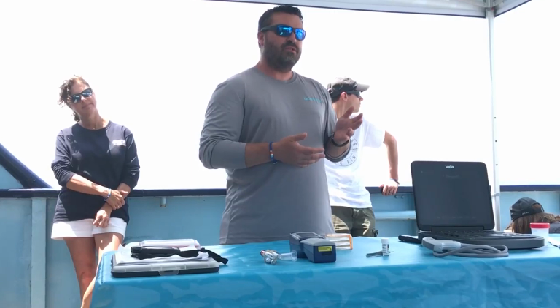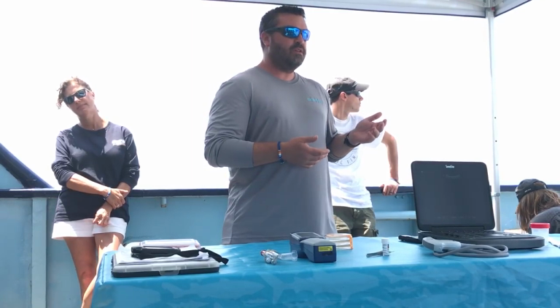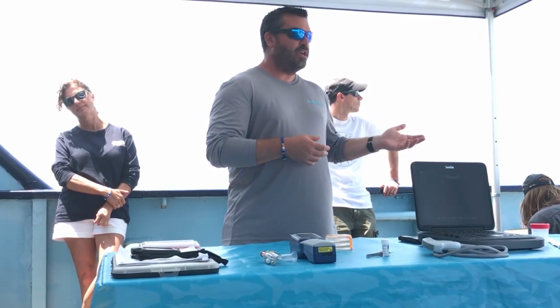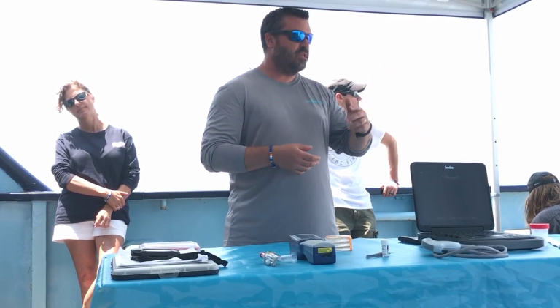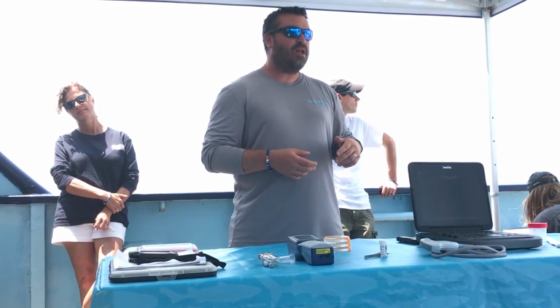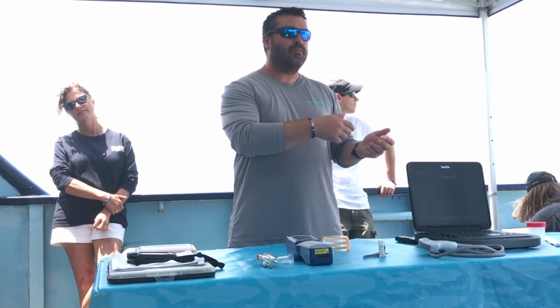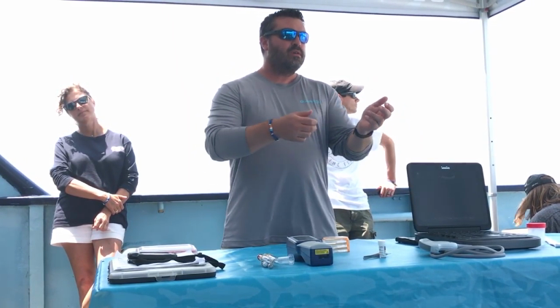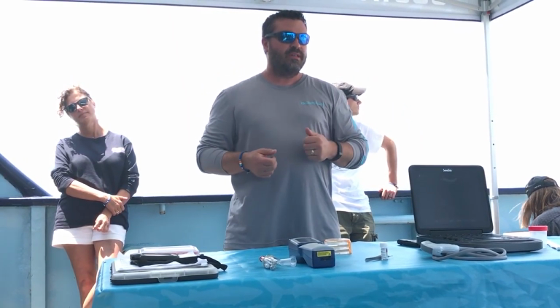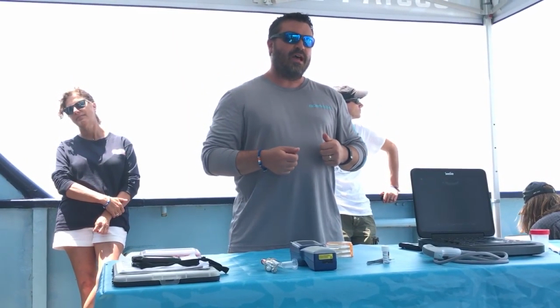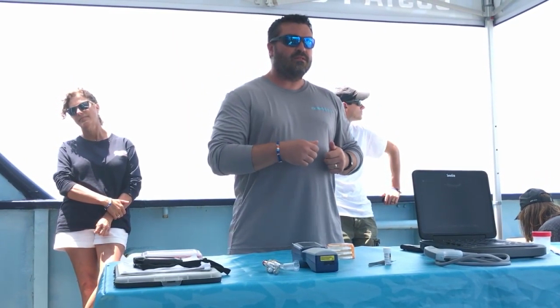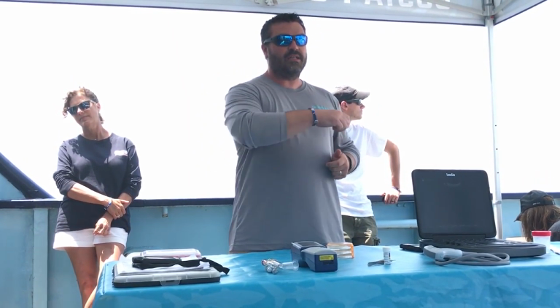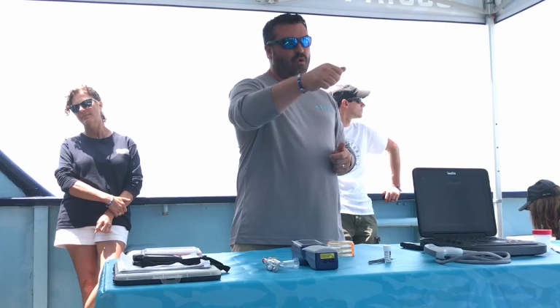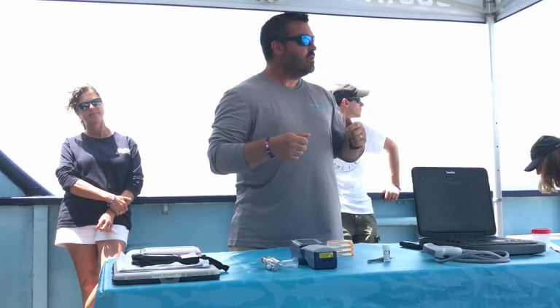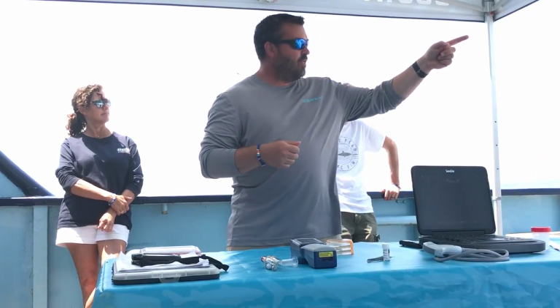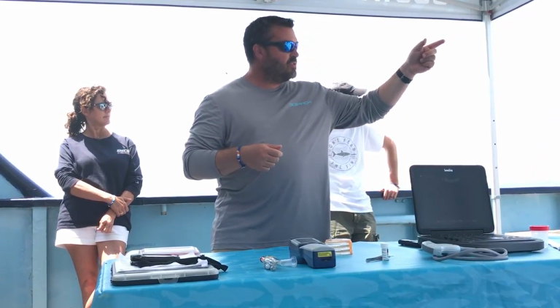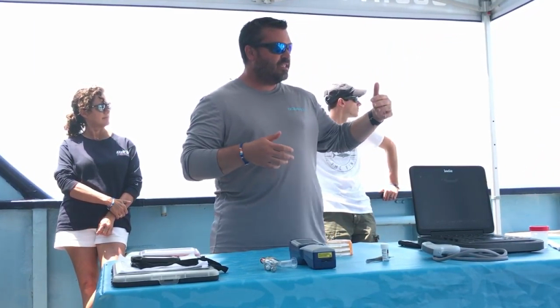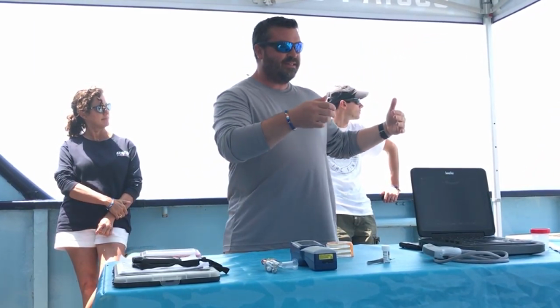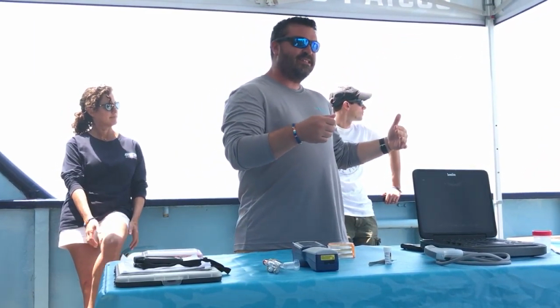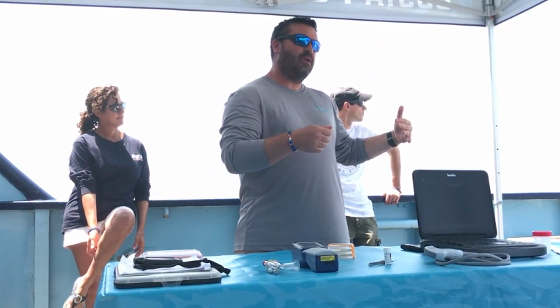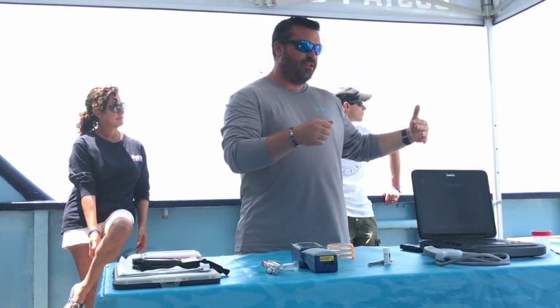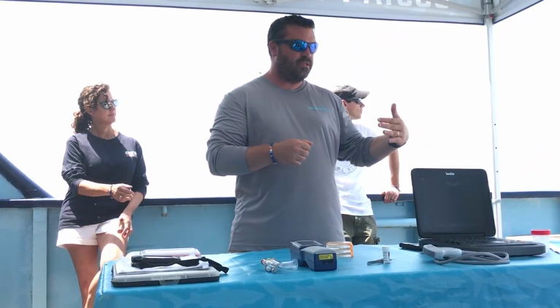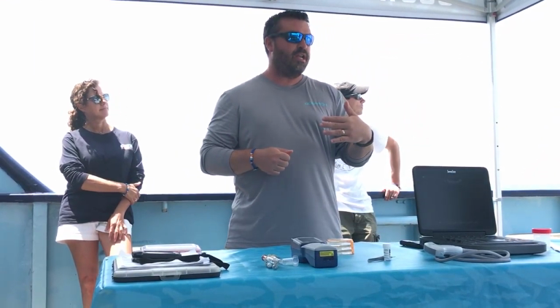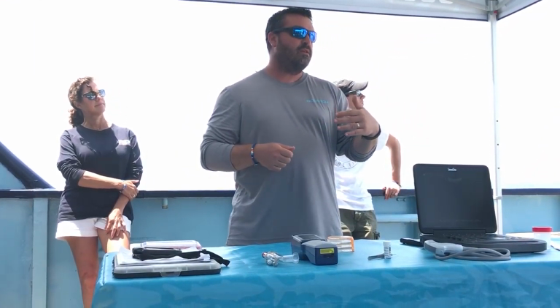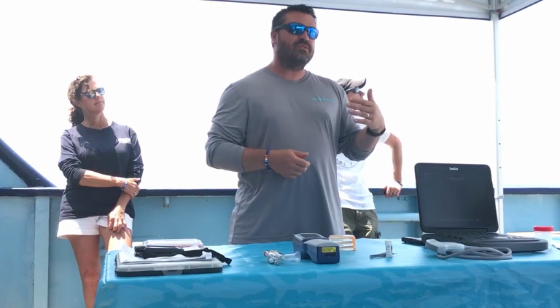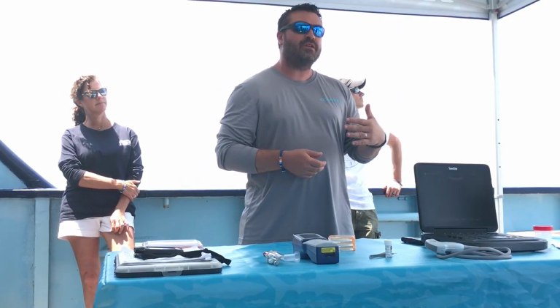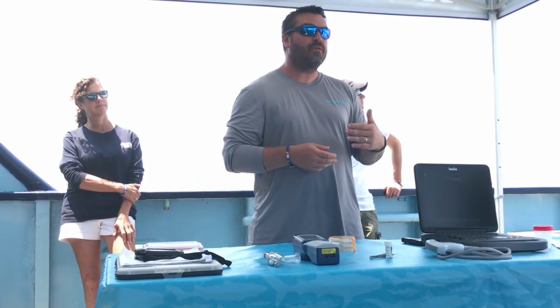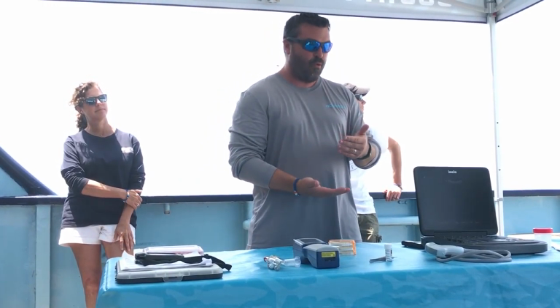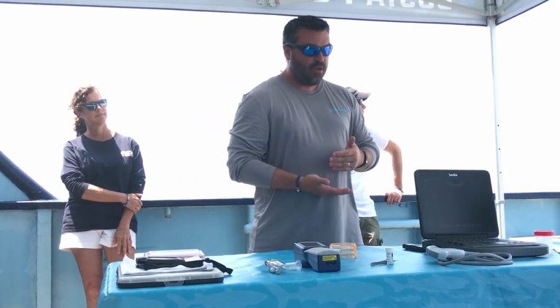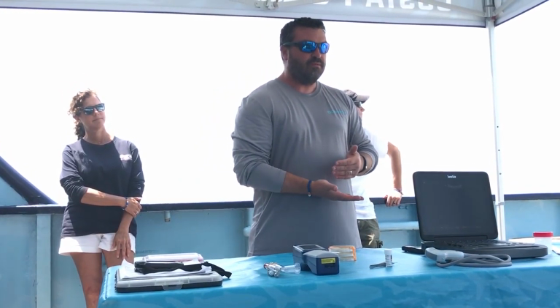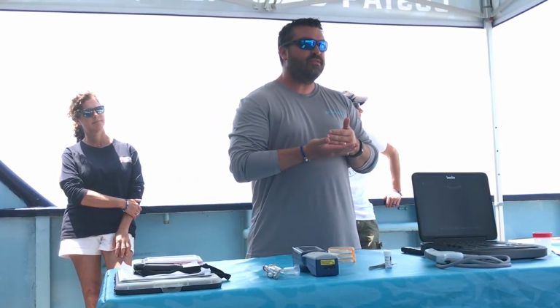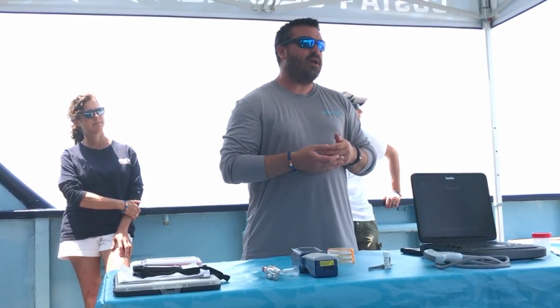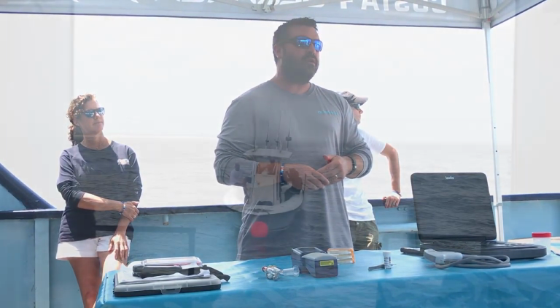As soon as it does, Rhett jumps in to the platform and gets the last line over one of the poles there. That gets the angle that we need for the shark to swim right in. As soon as that shark is over the platform, we lift it up out of the water.